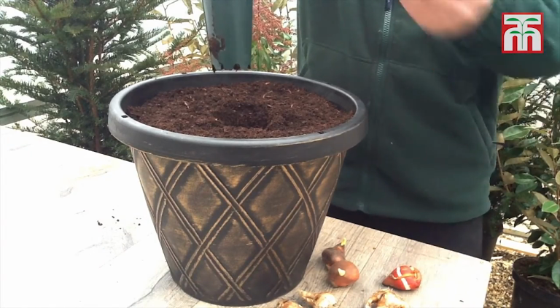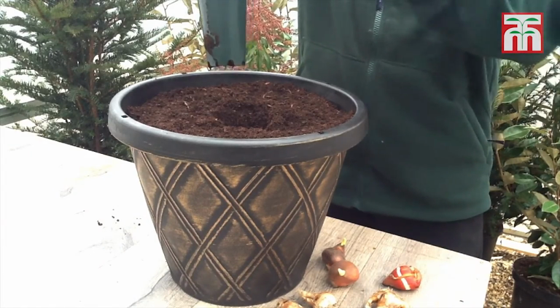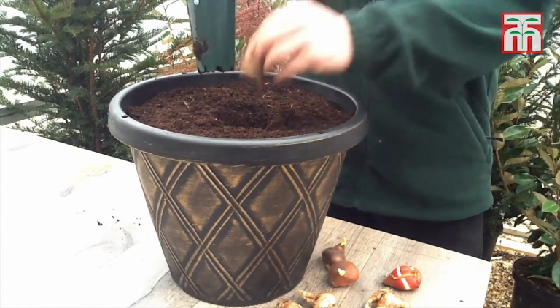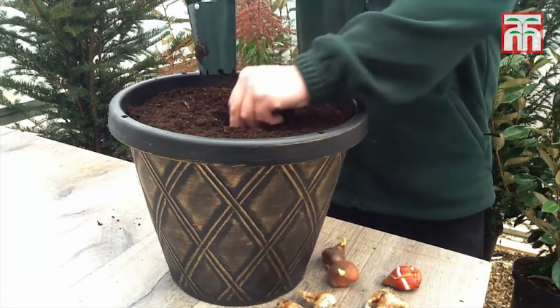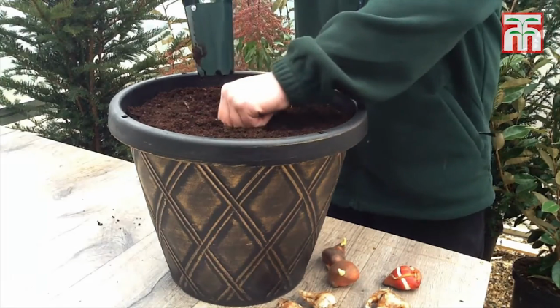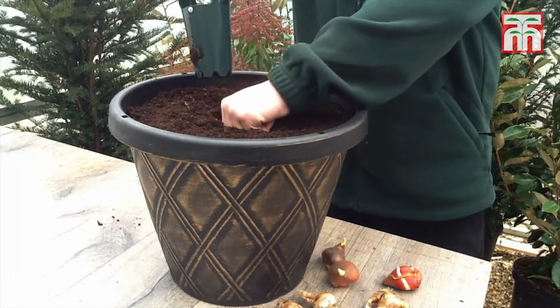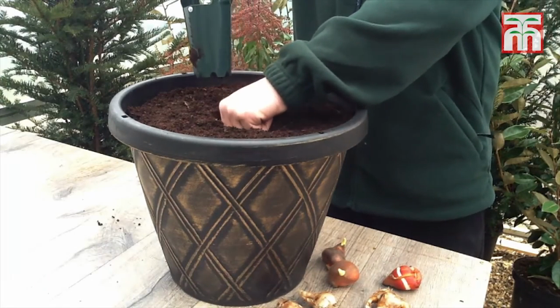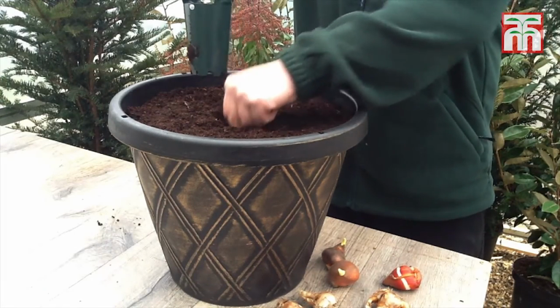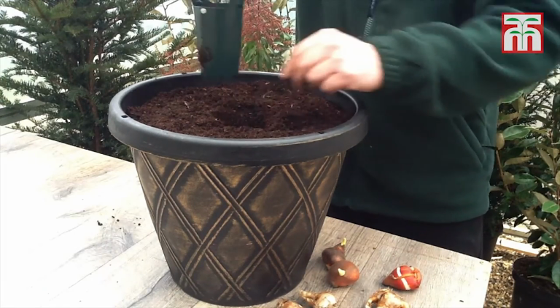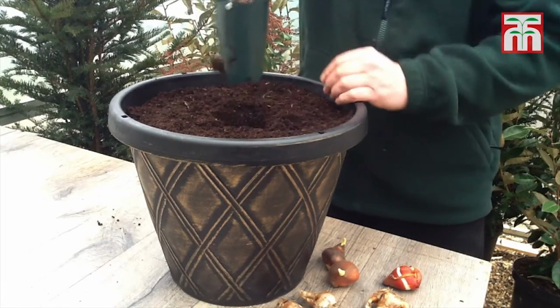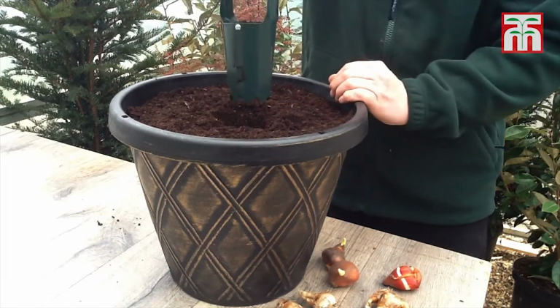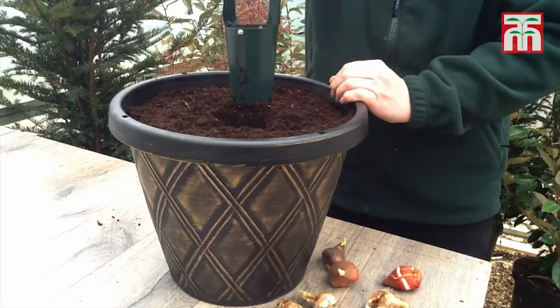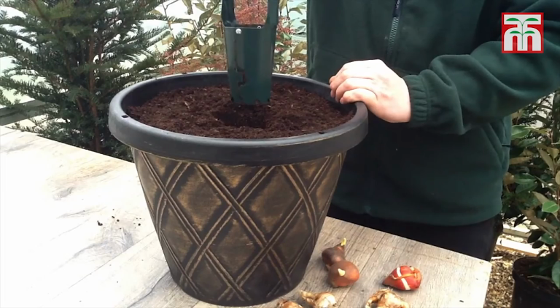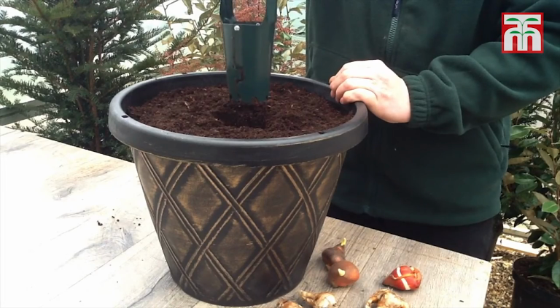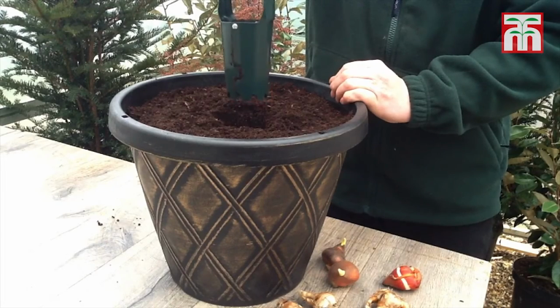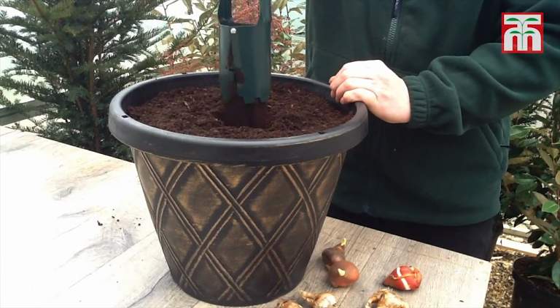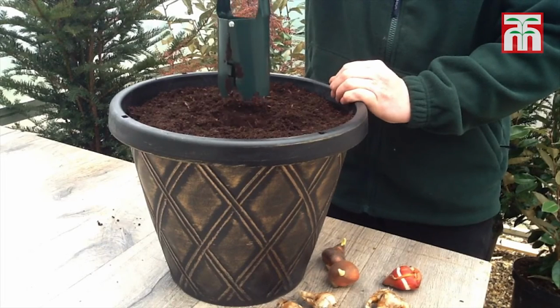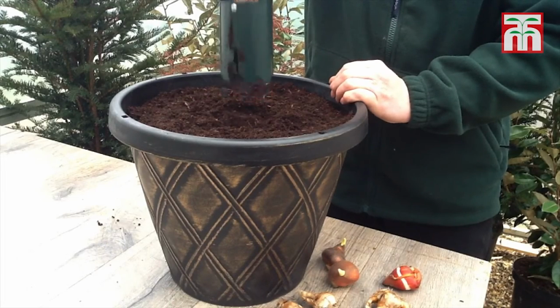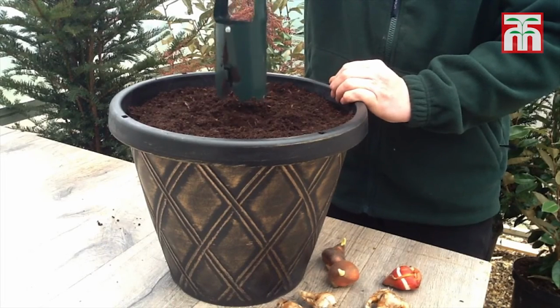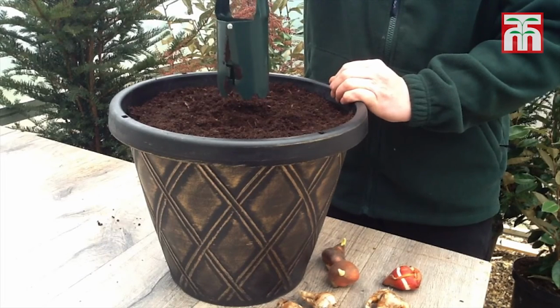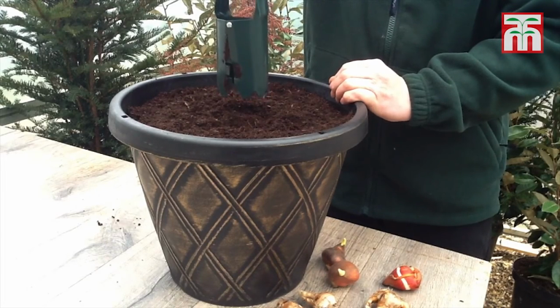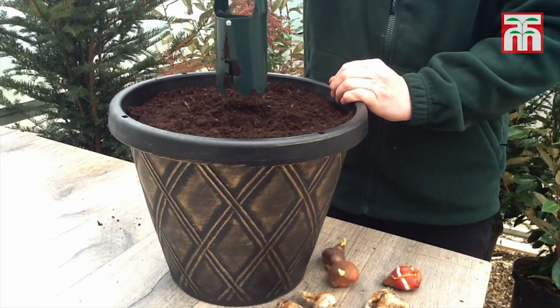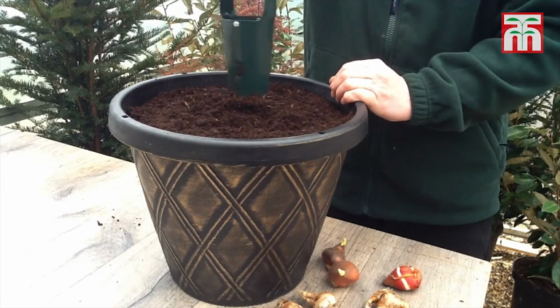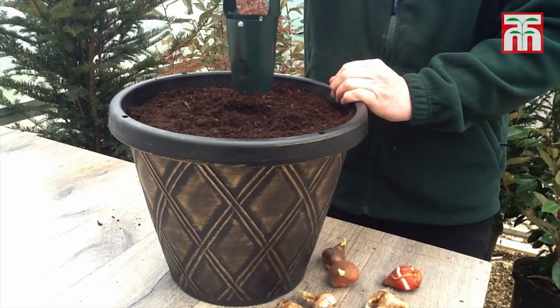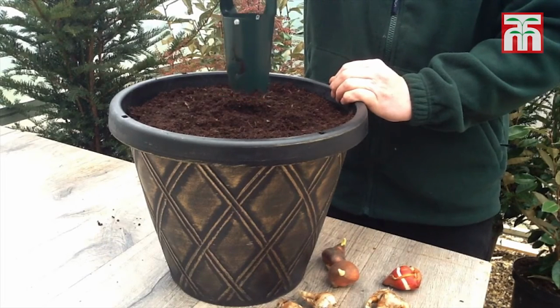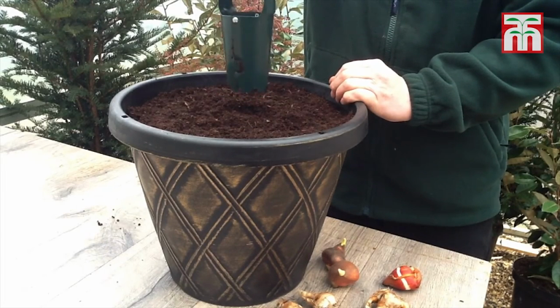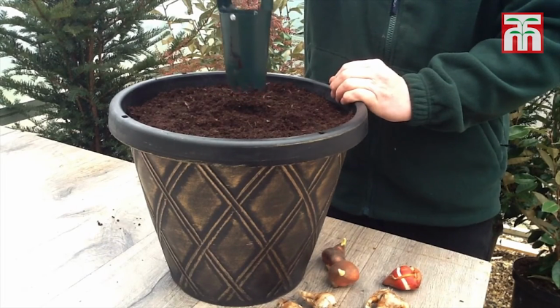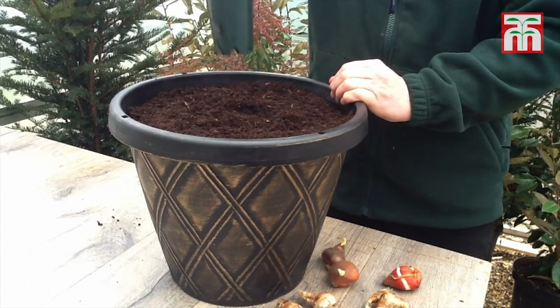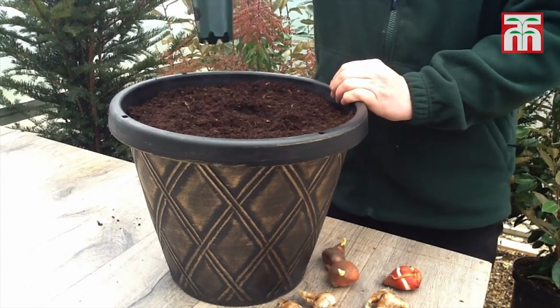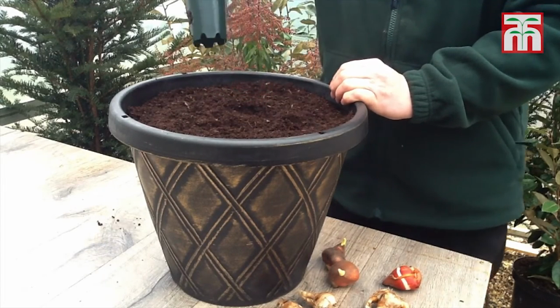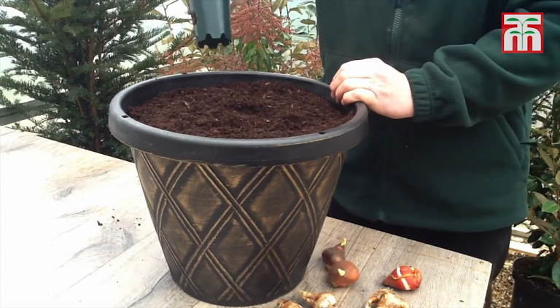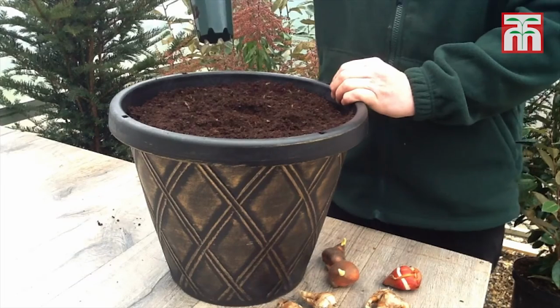Place the bulb into the hole, hold the bulb planter over the bulb, squeeze the handle and the soil is easily released. Your bulb is planted in no time at all.